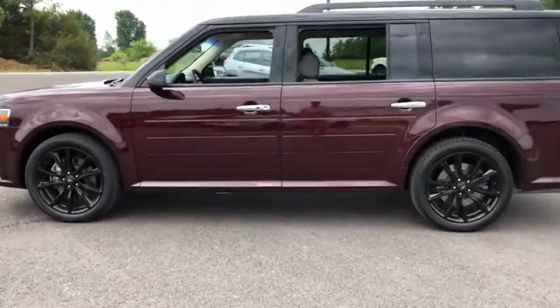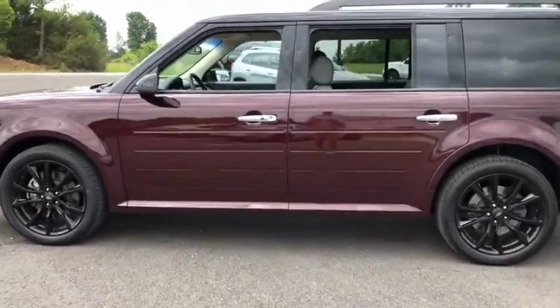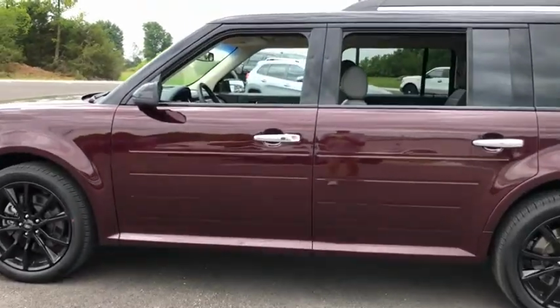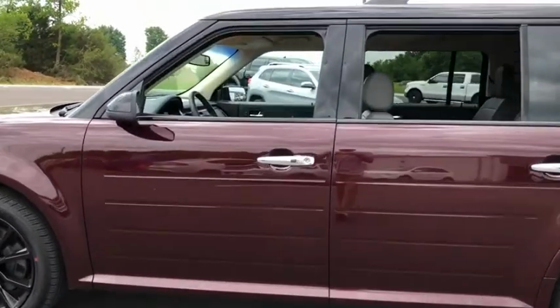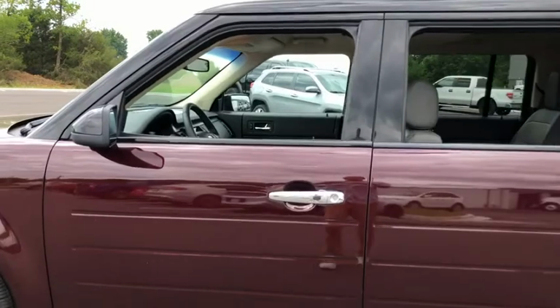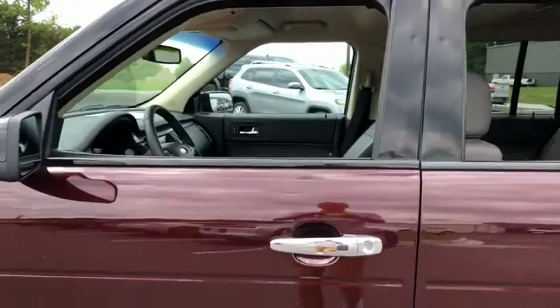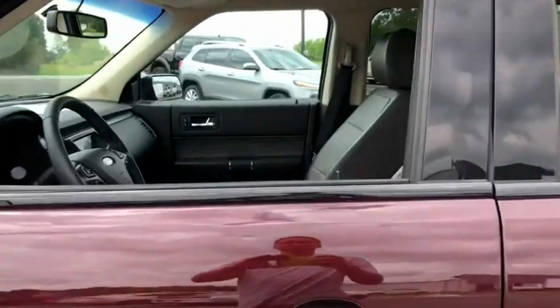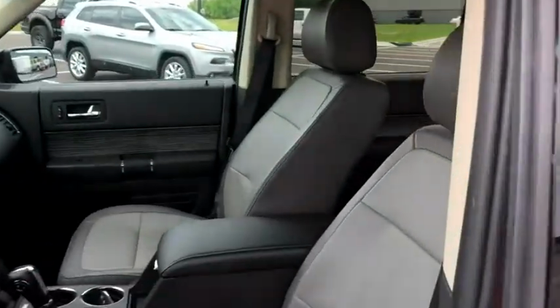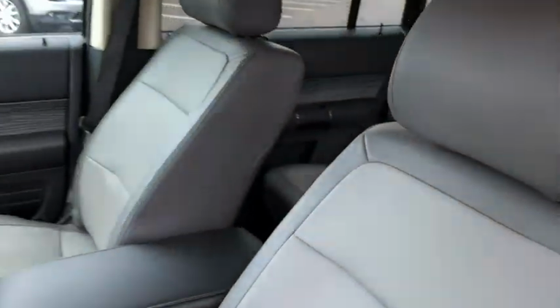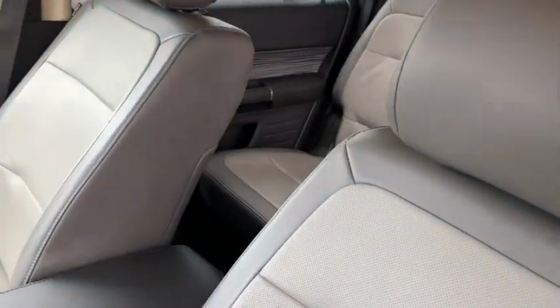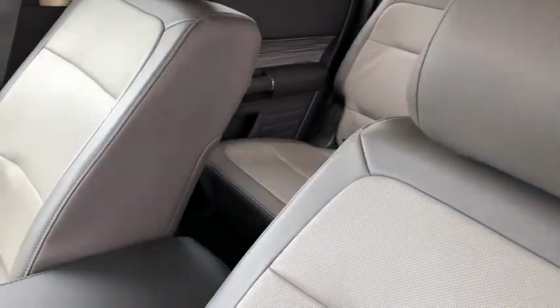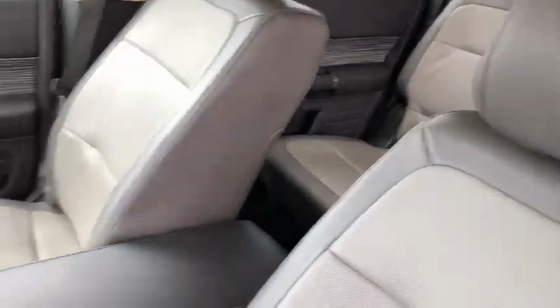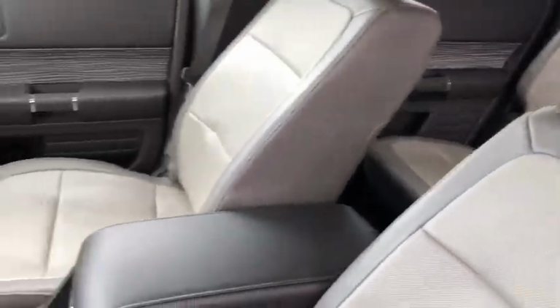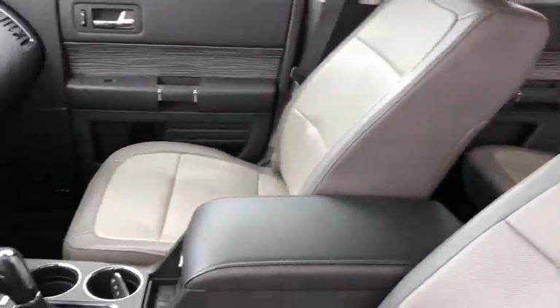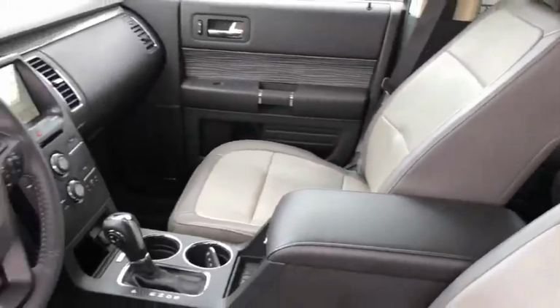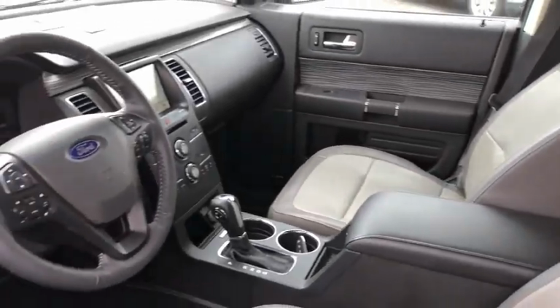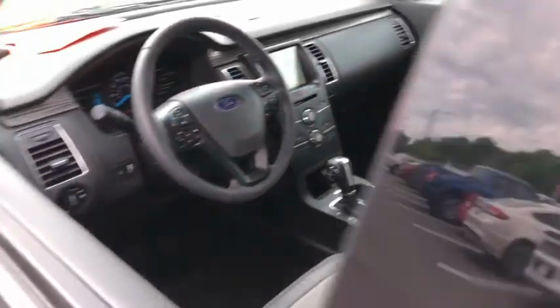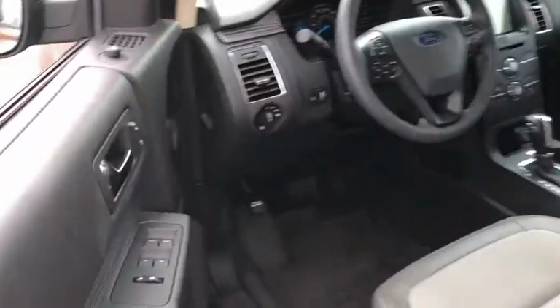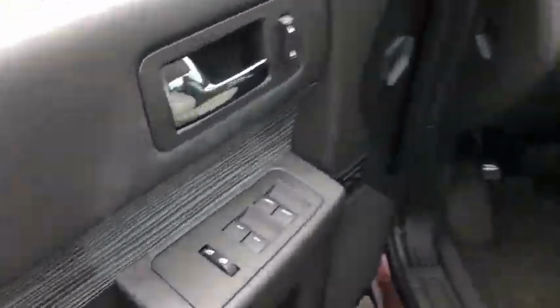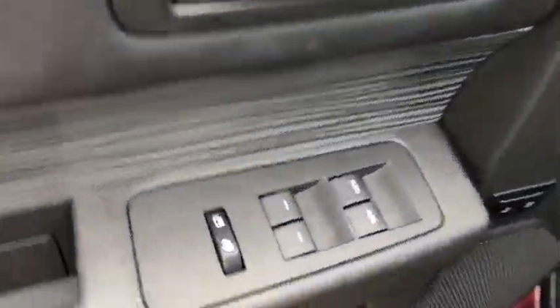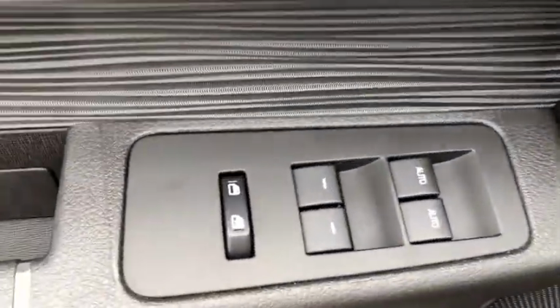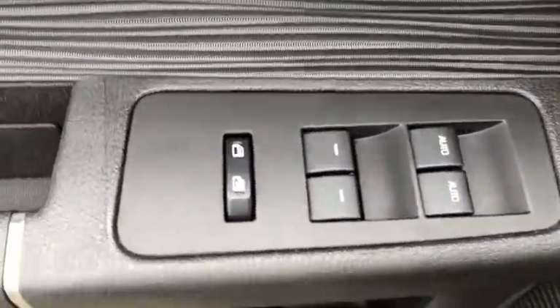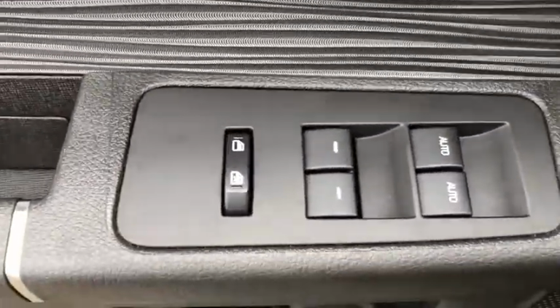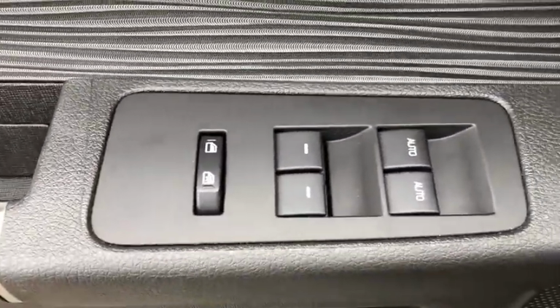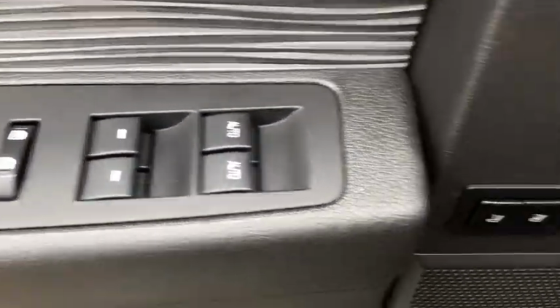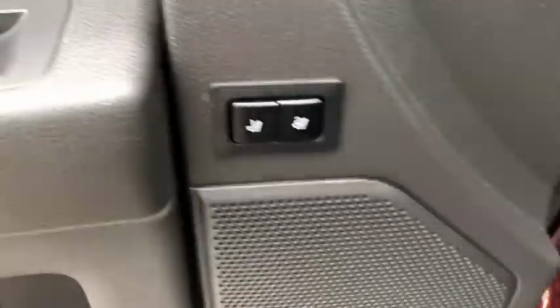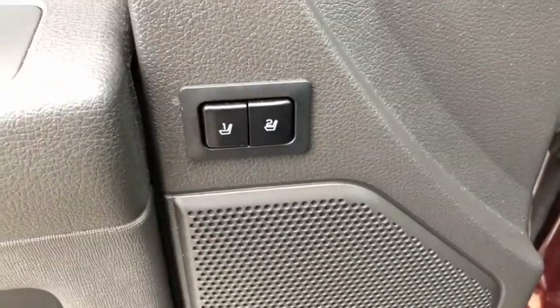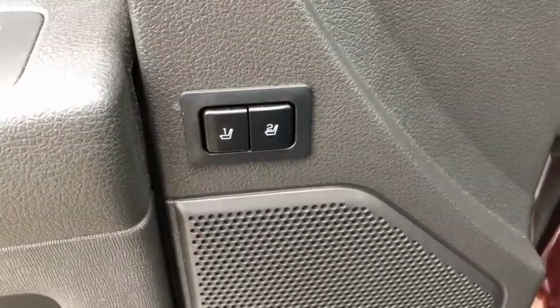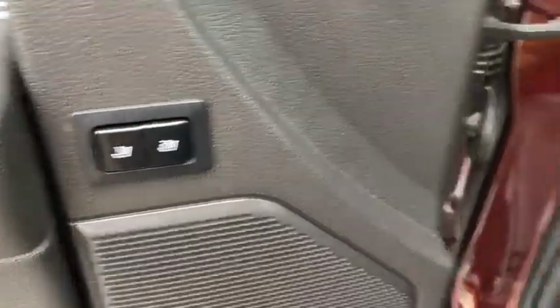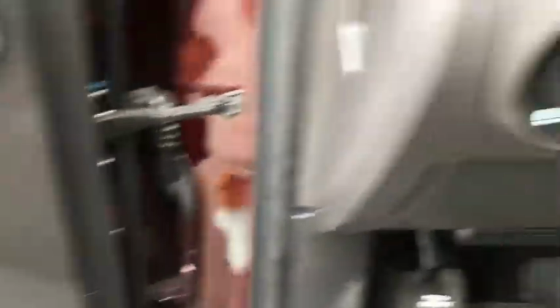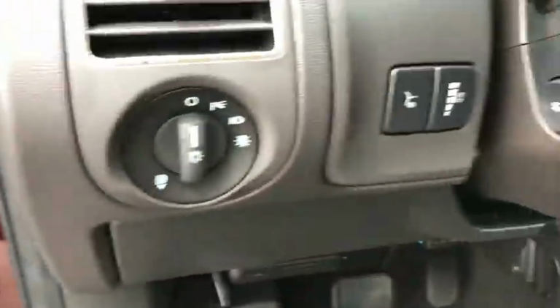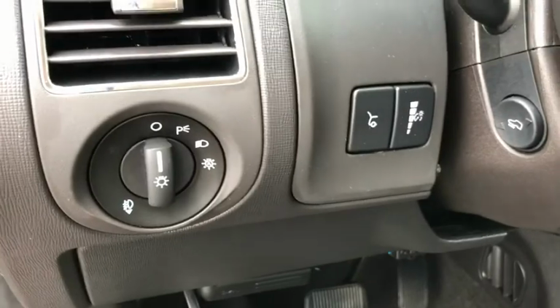Here are some of this vehicle's great options: power passenger seat, traction control, power lift gate, dual airbags, leather-wrapped steering wheel, one owner, power steering, four wheel disc brakes, CD player.